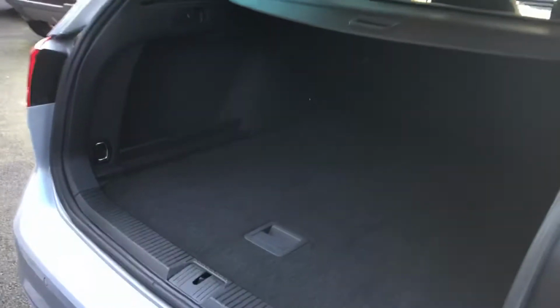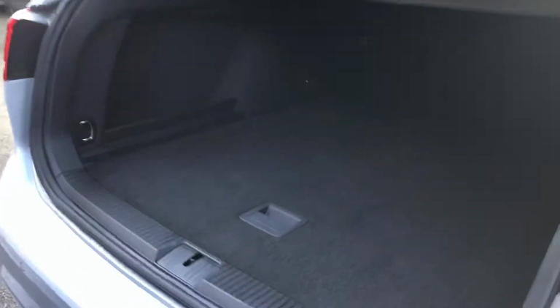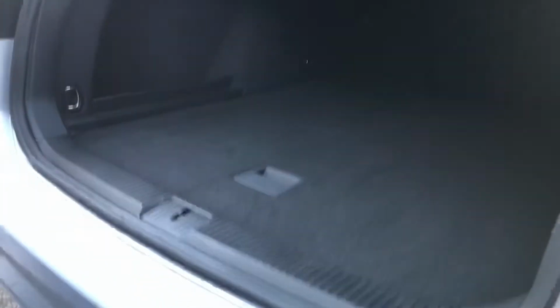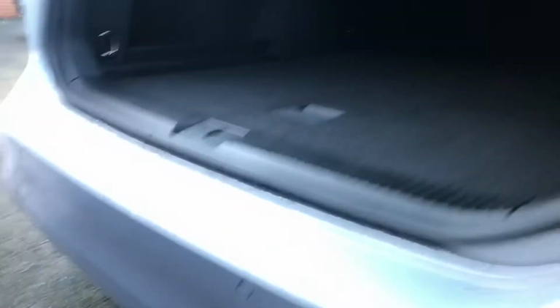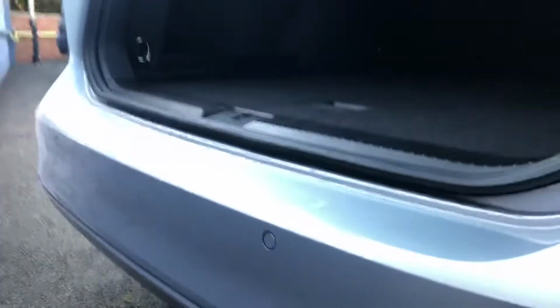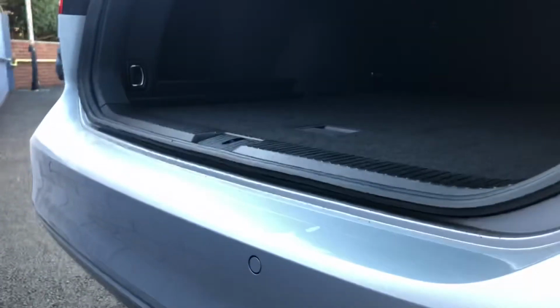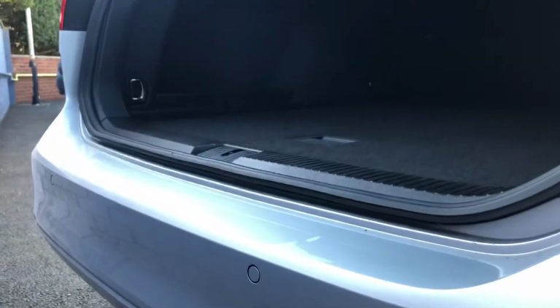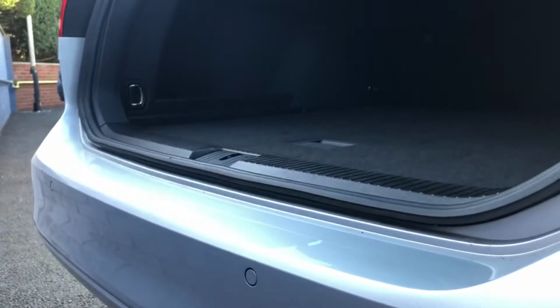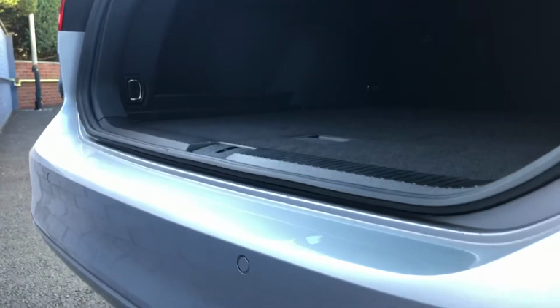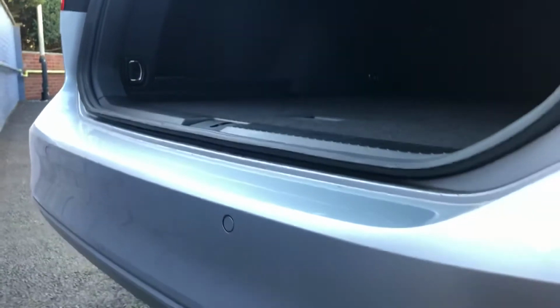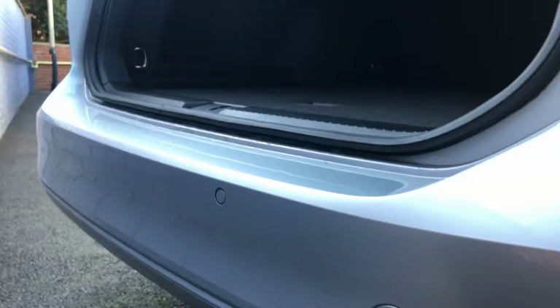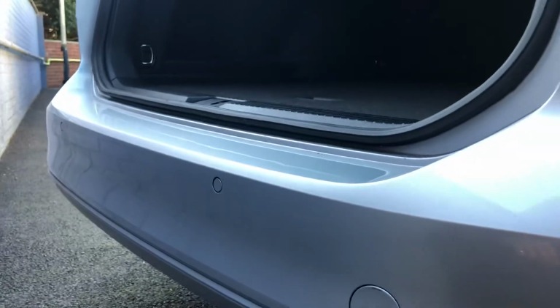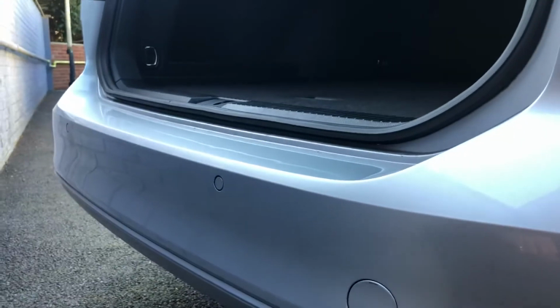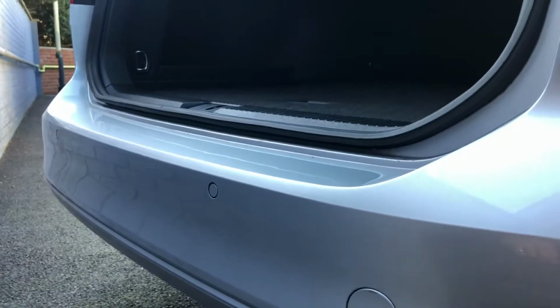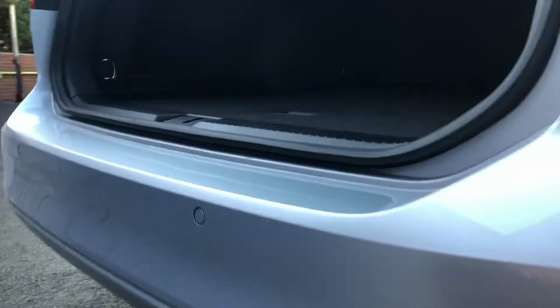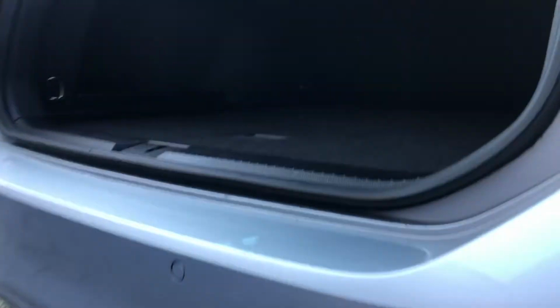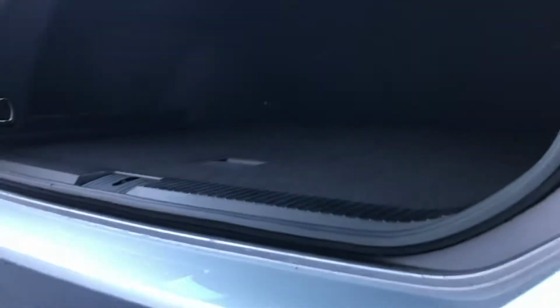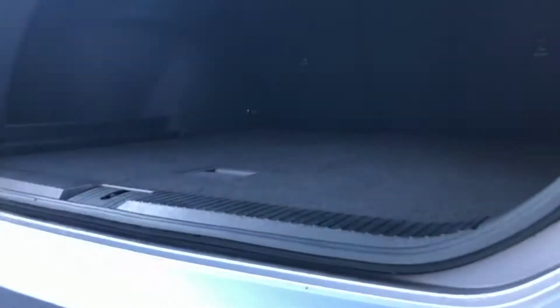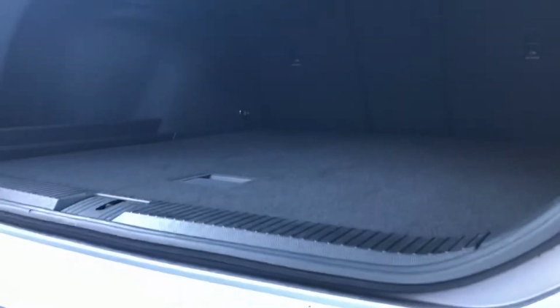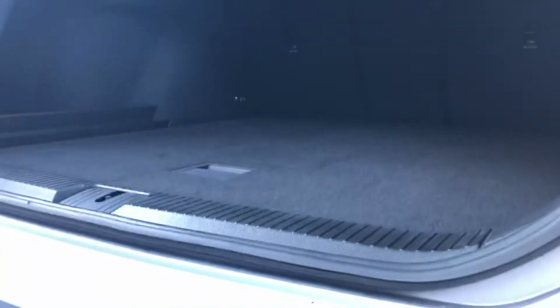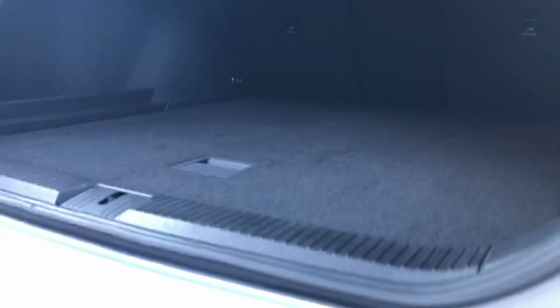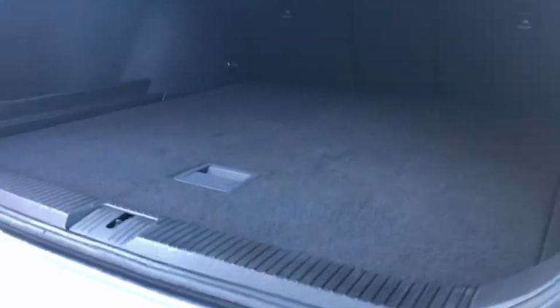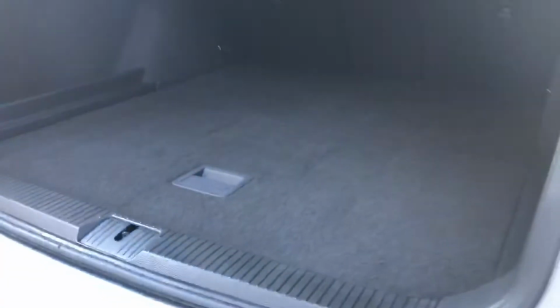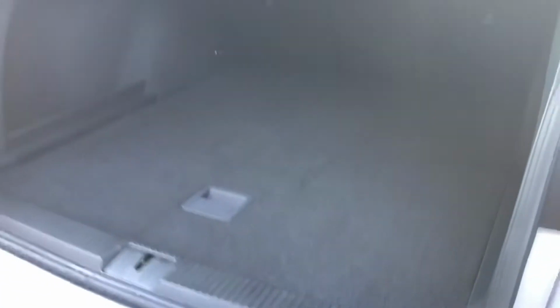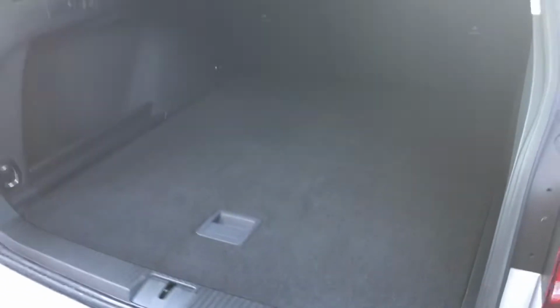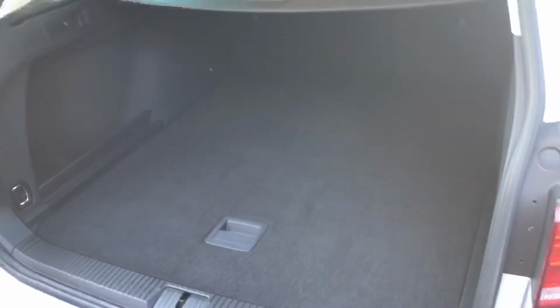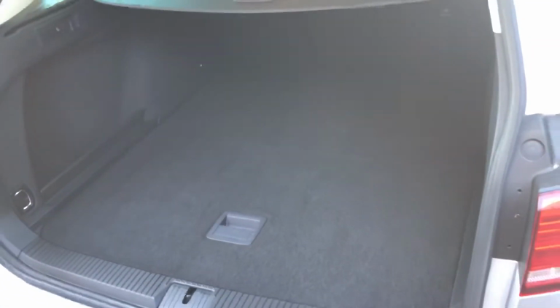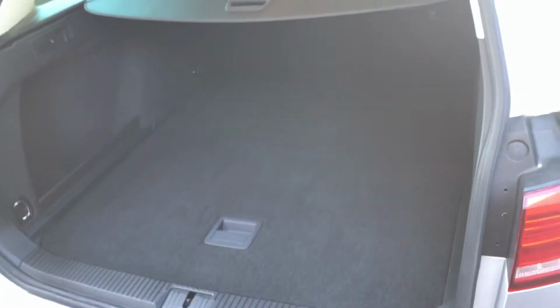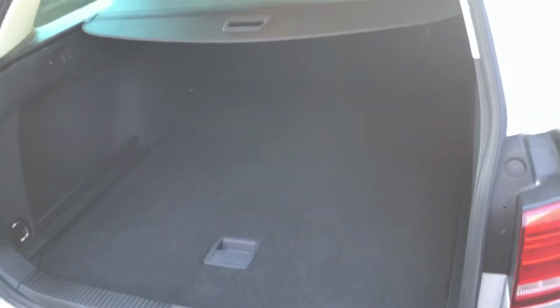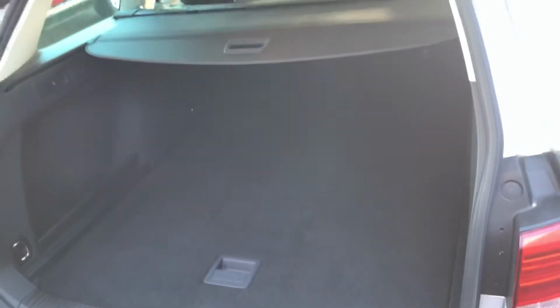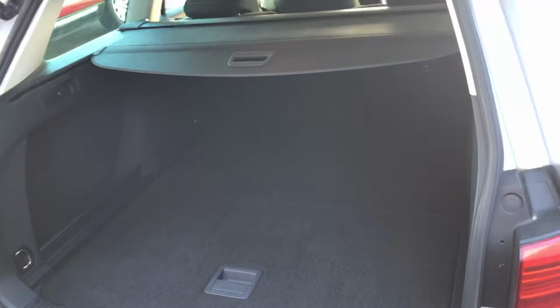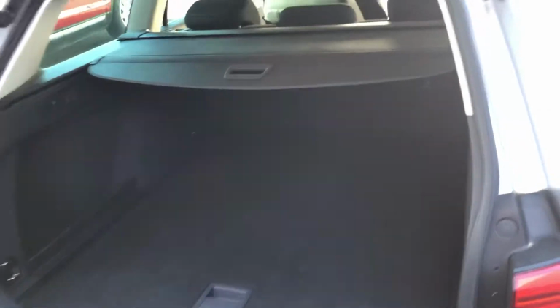There we go — a flat load area, which is quite low down as well, but a cavernous boot. They really do have a decent sized boot in these Passats.